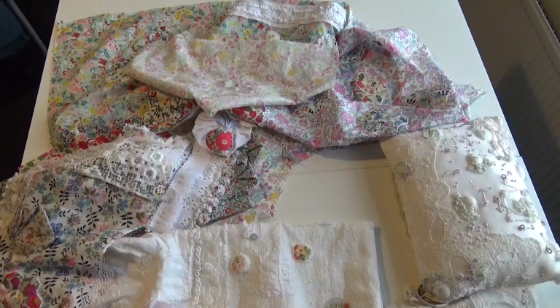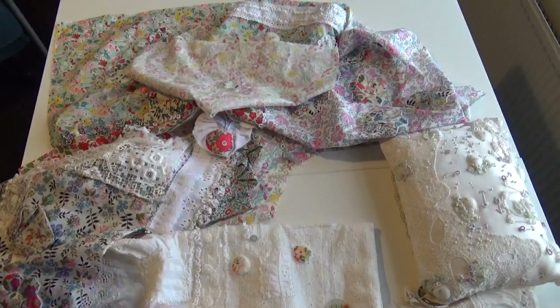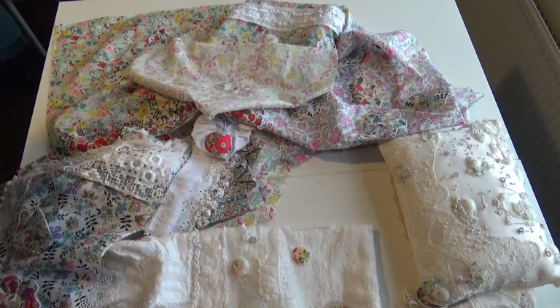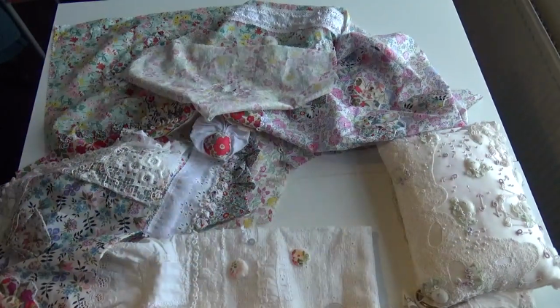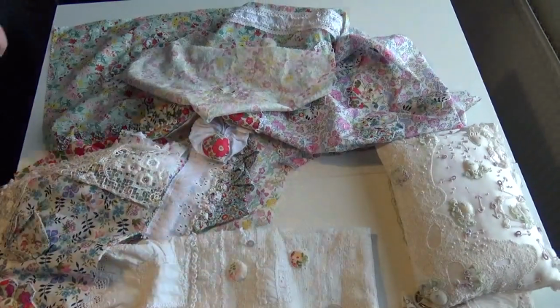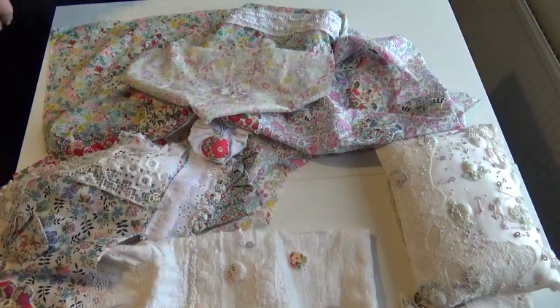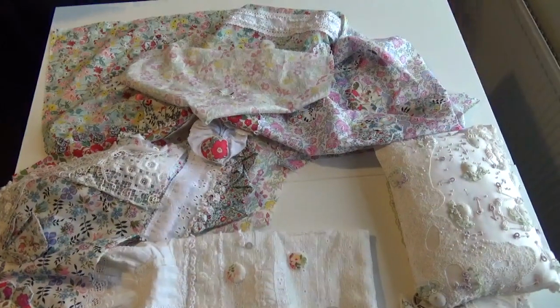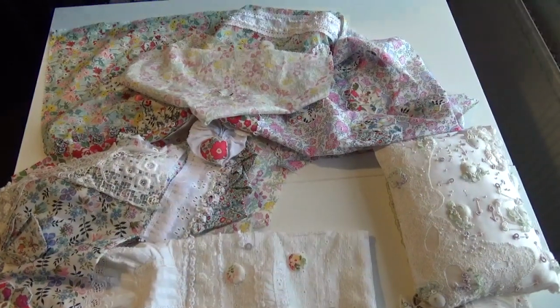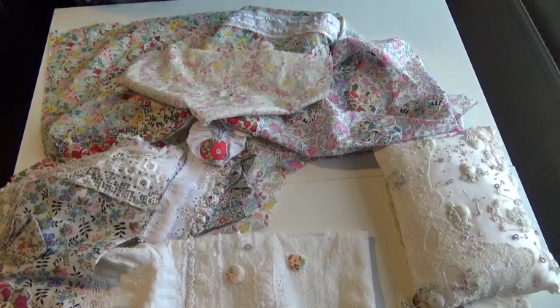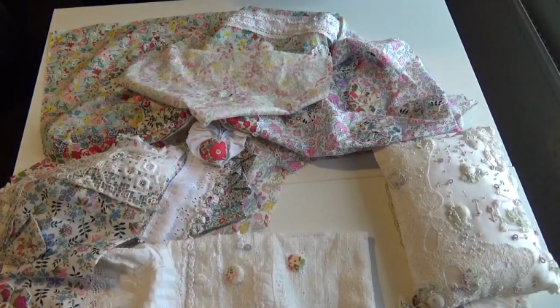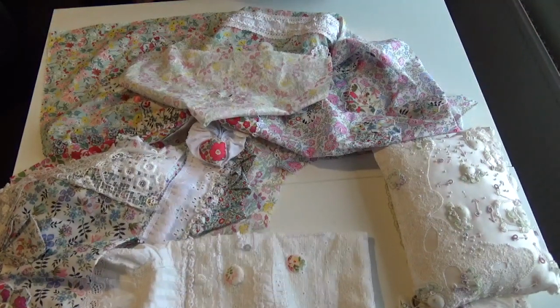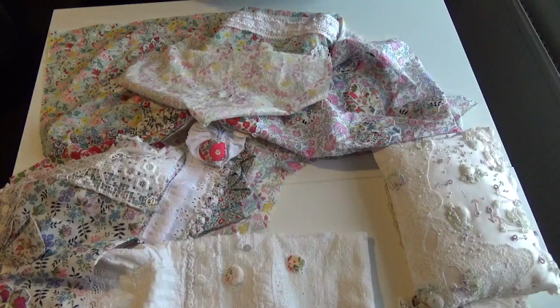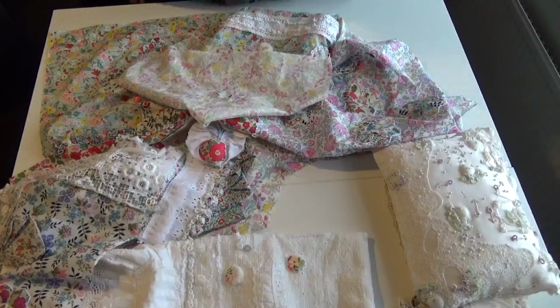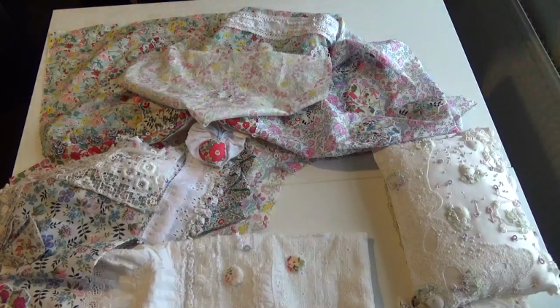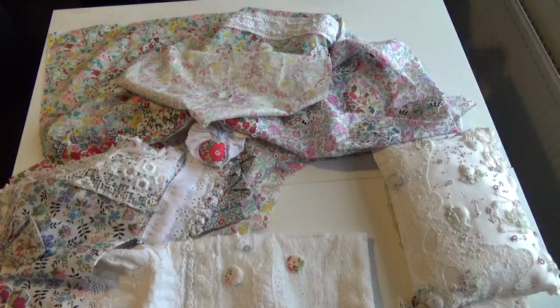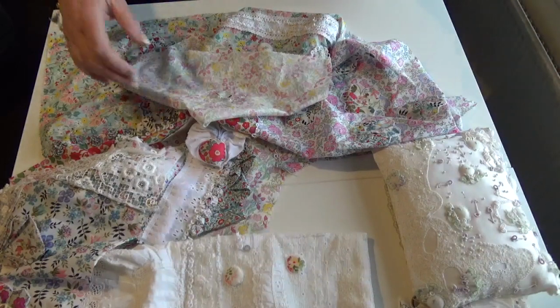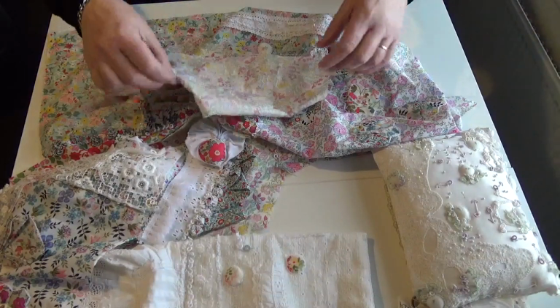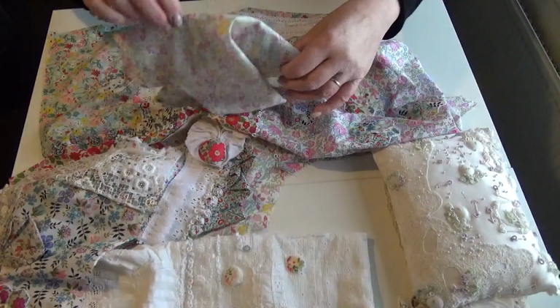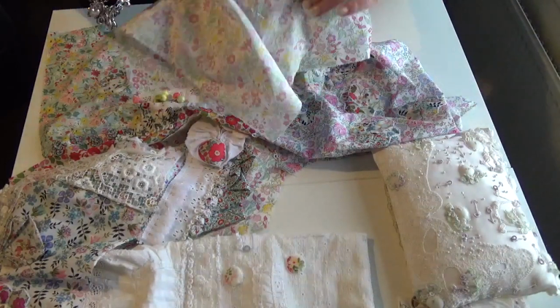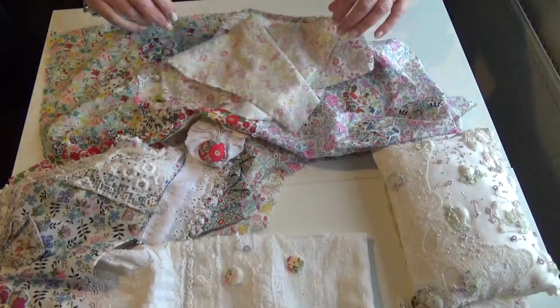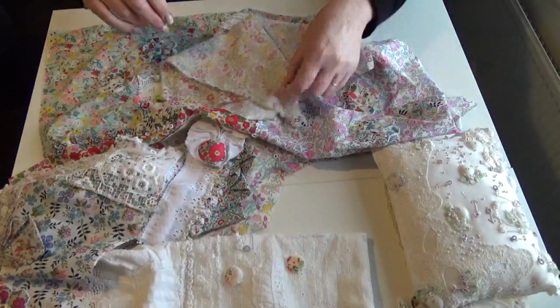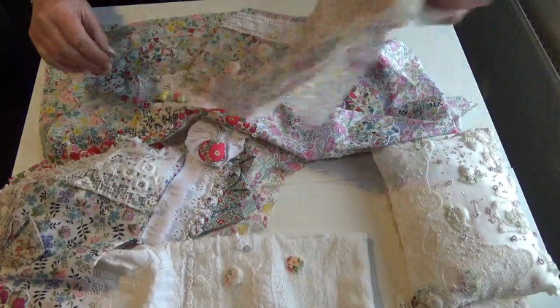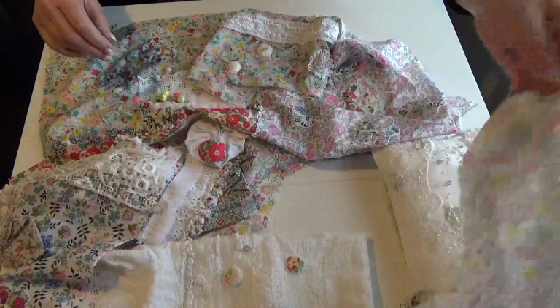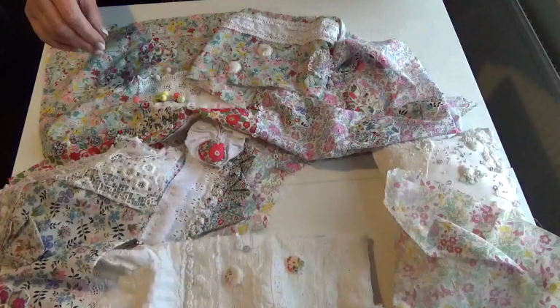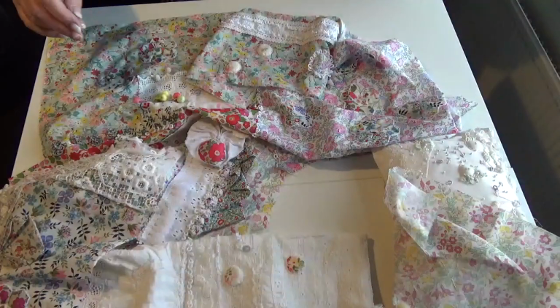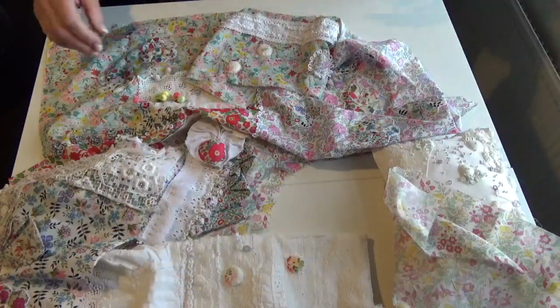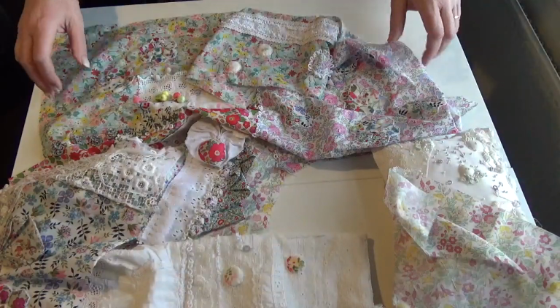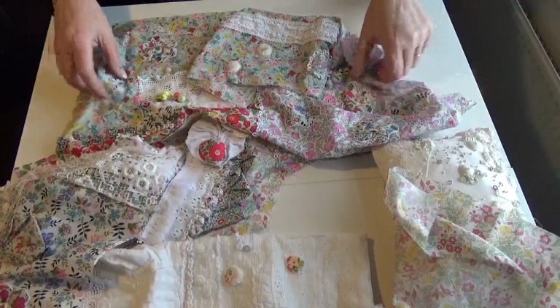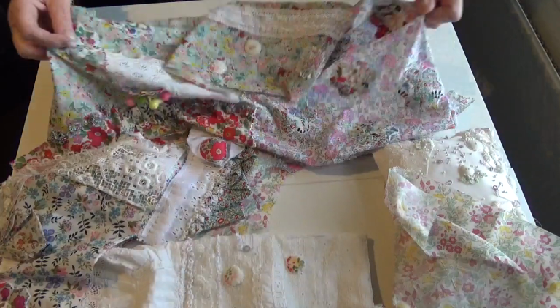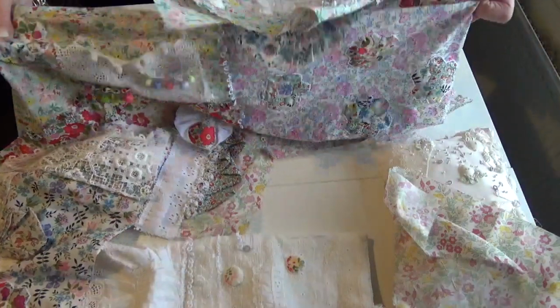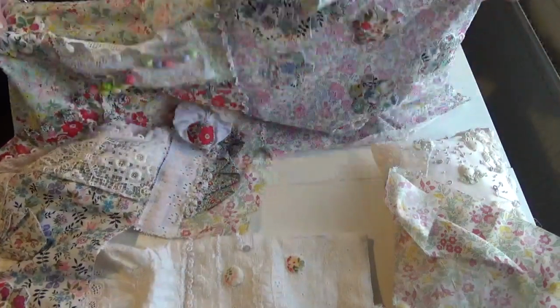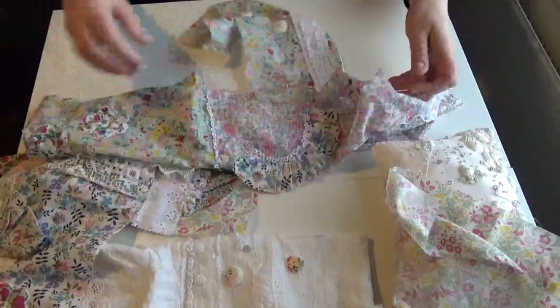A quick update on my wrapping cloth — I can't remember the last time I spoke to you about it, but I had a panel that wasn't finished, and it's finished now.